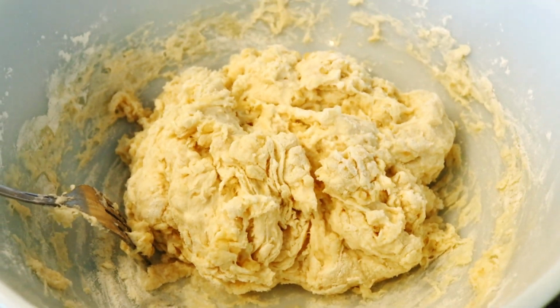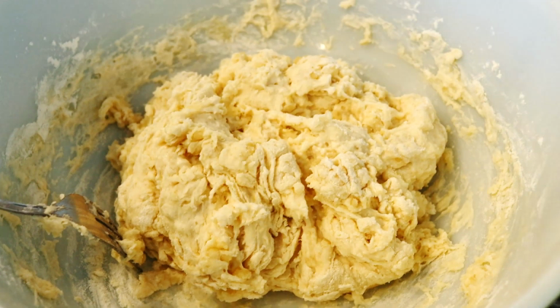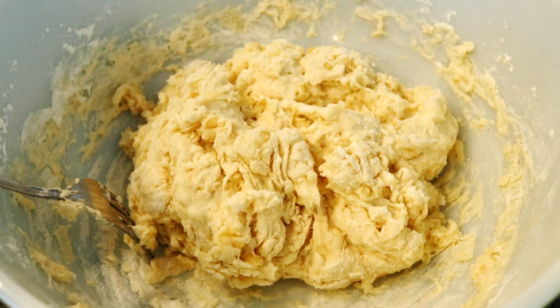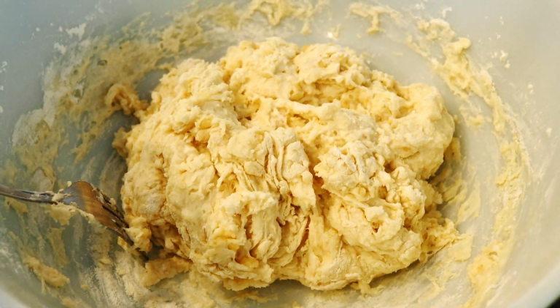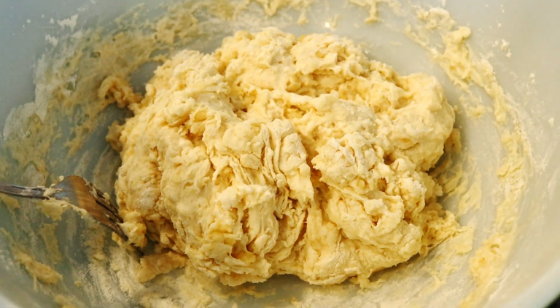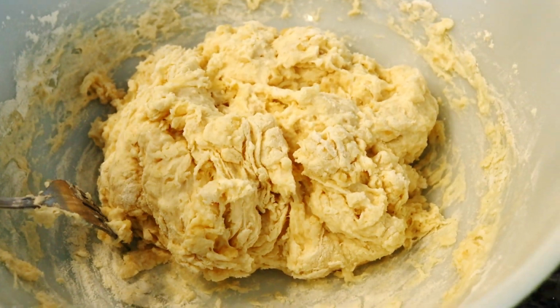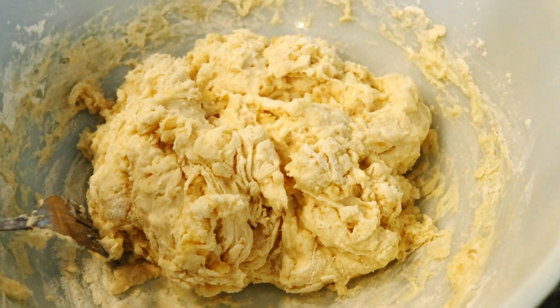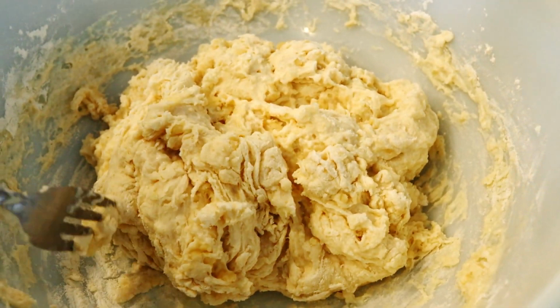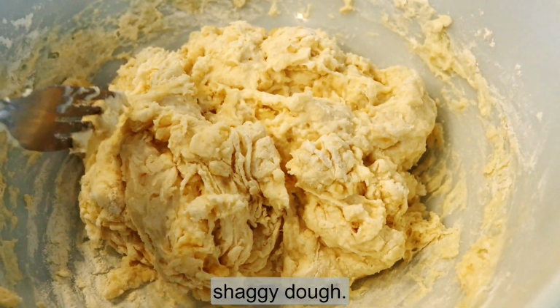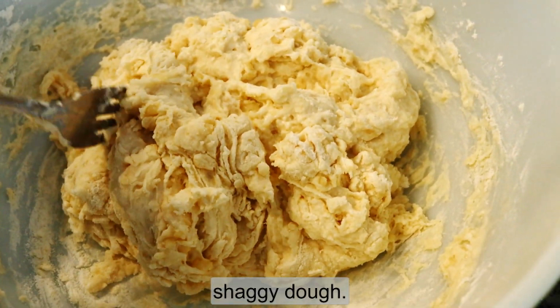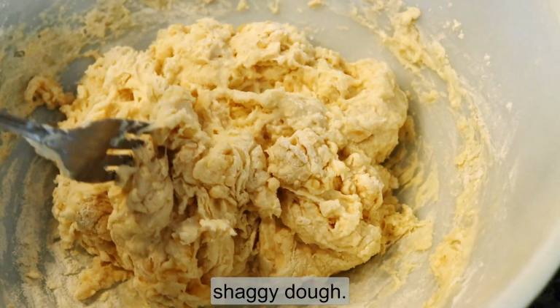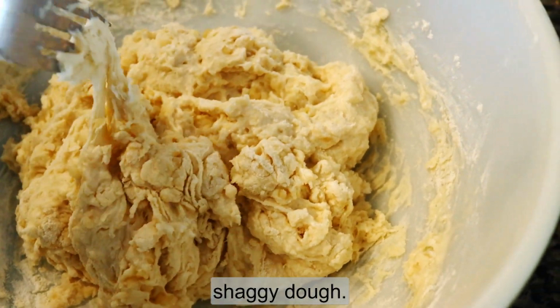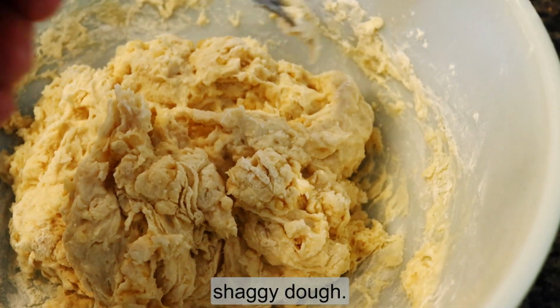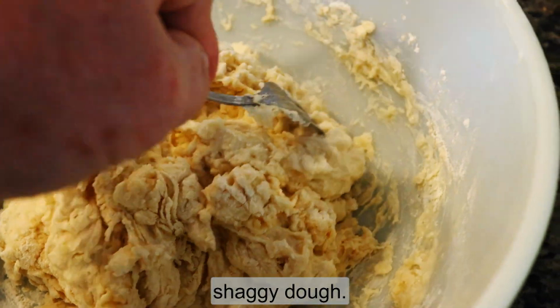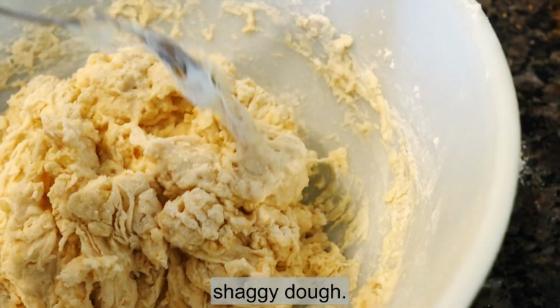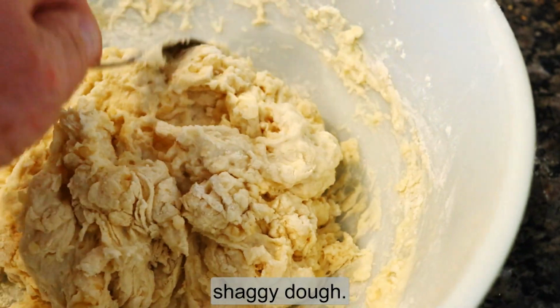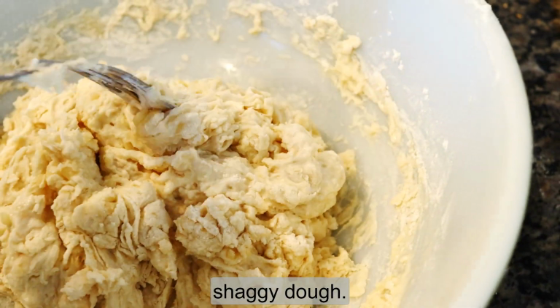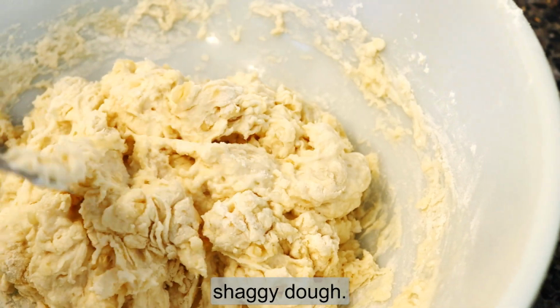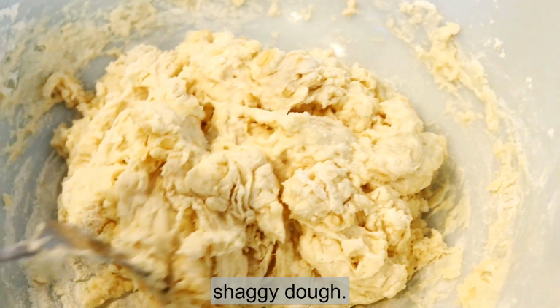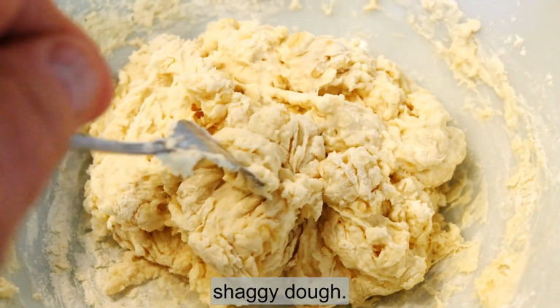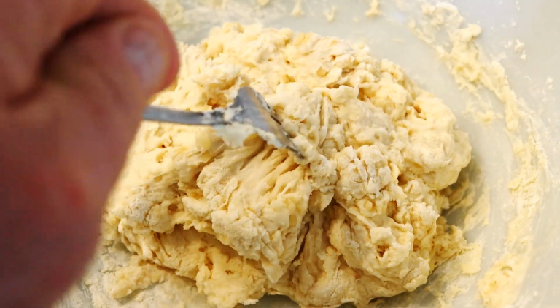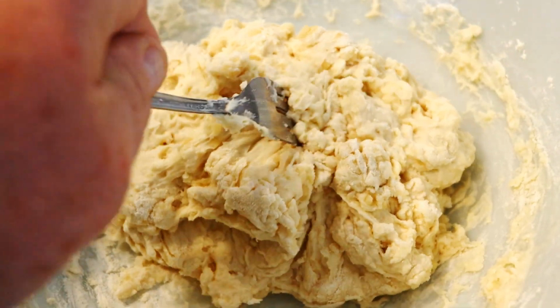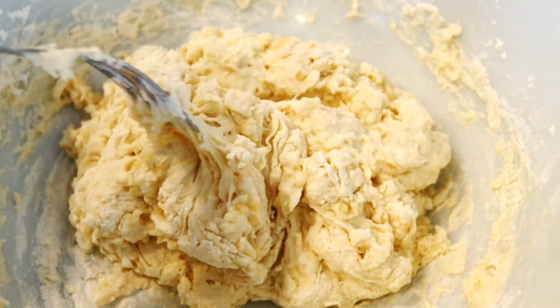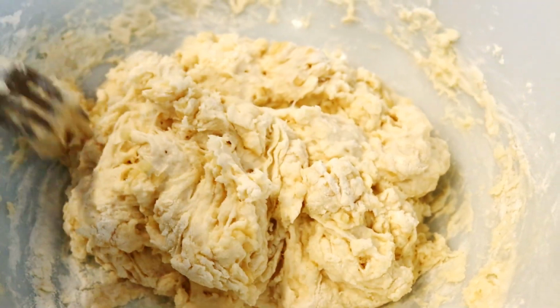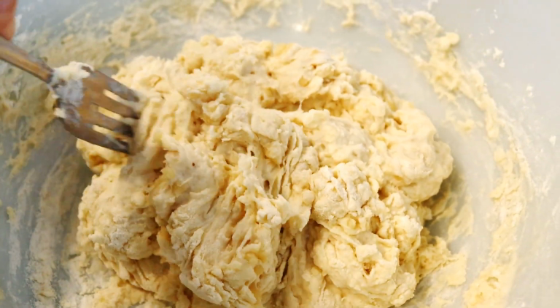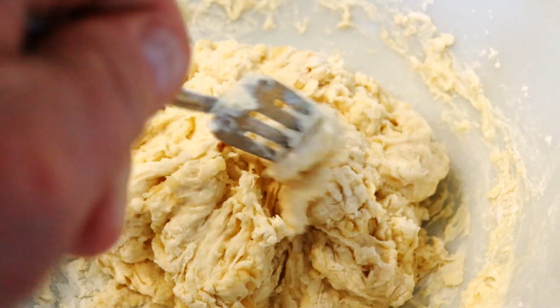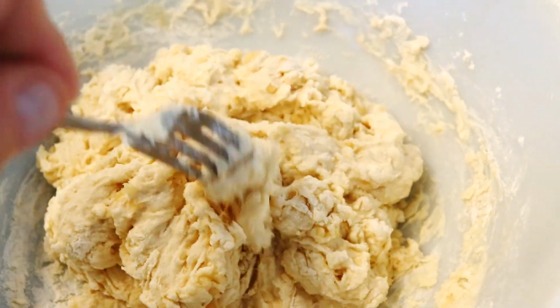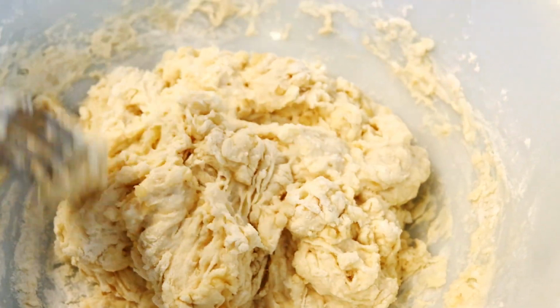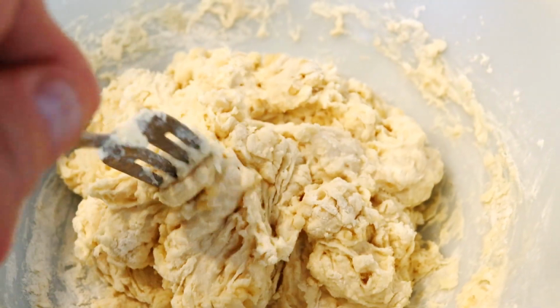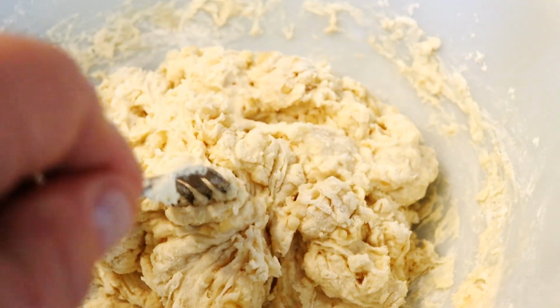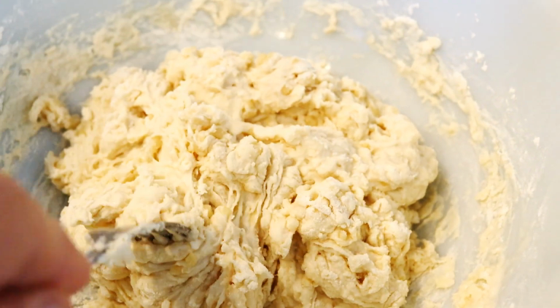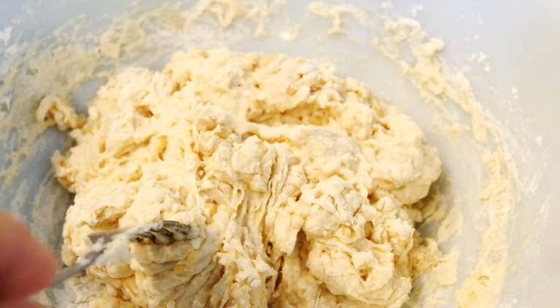This is what's called shaggy dough, and it's ready to be kneaded. It has to be kneaded for about five minutes, and then rested for 90 minutes.